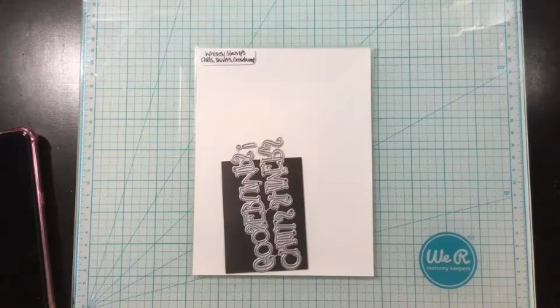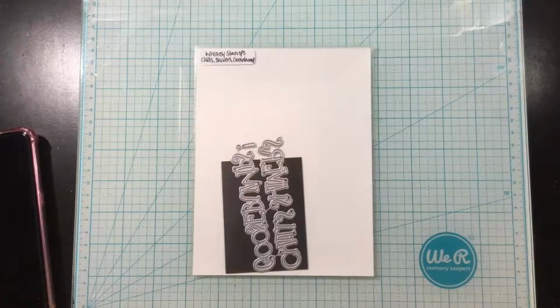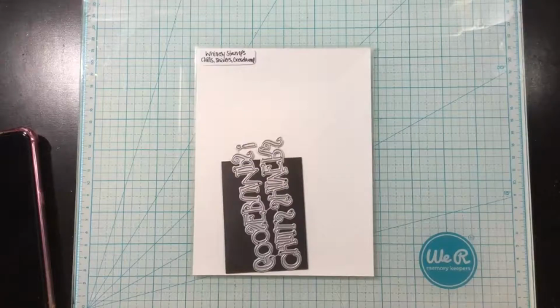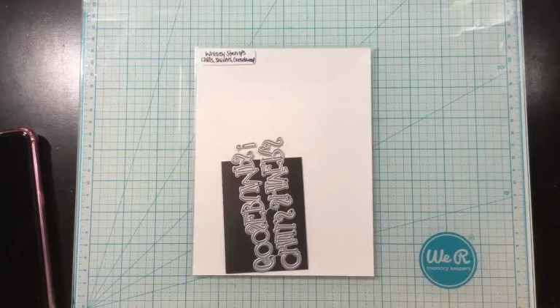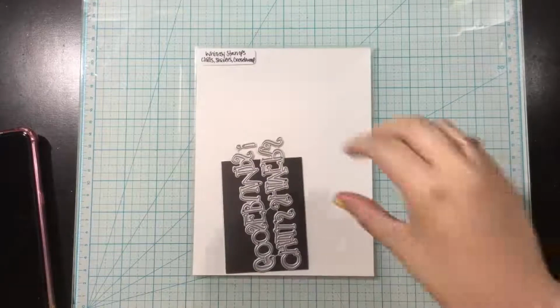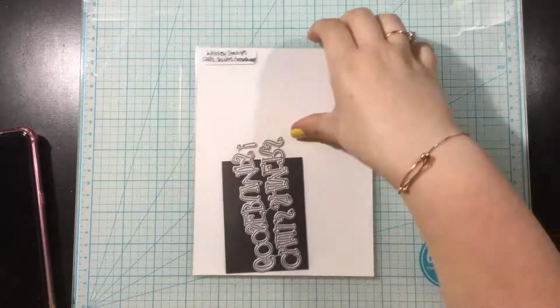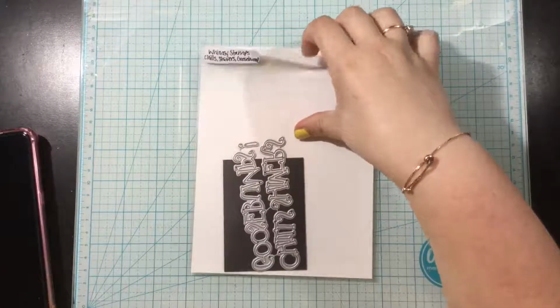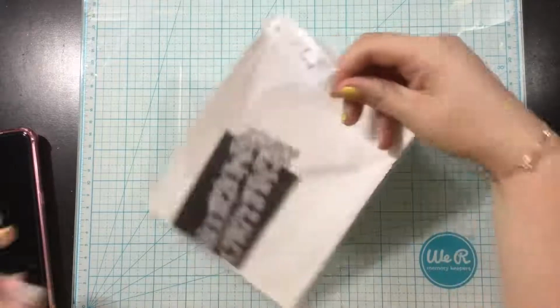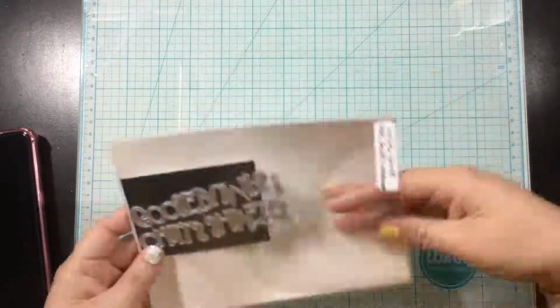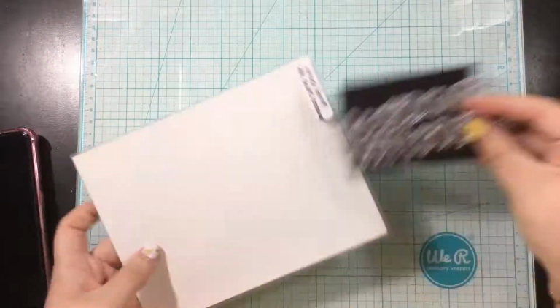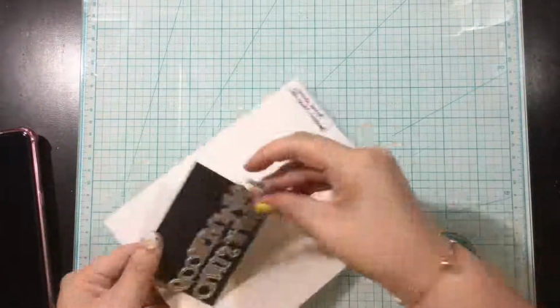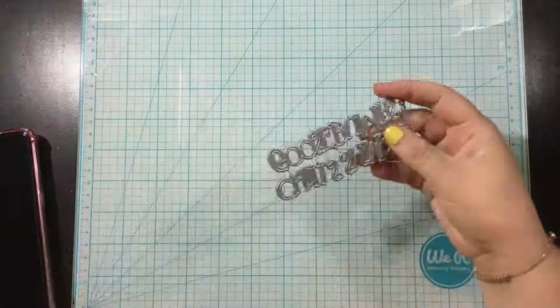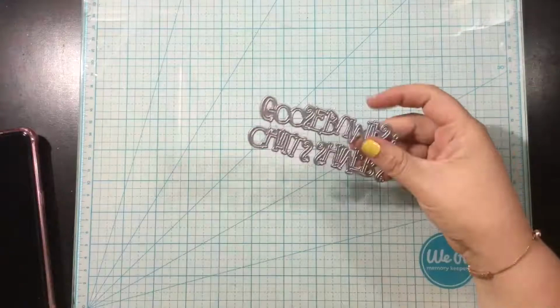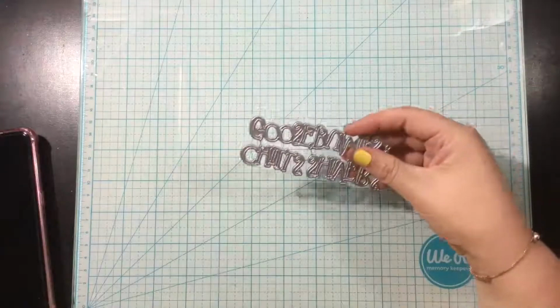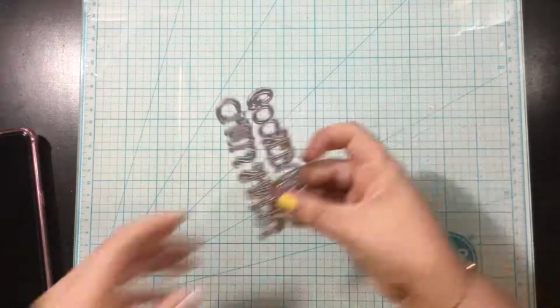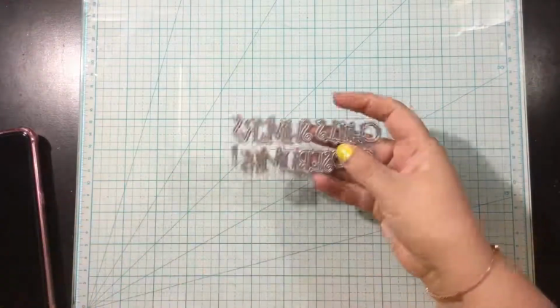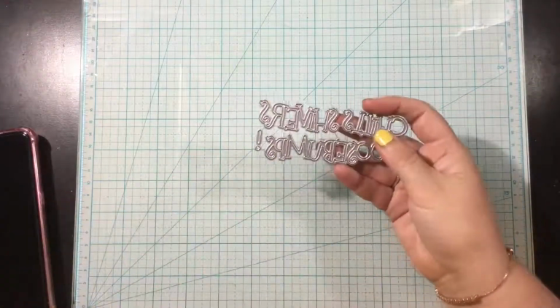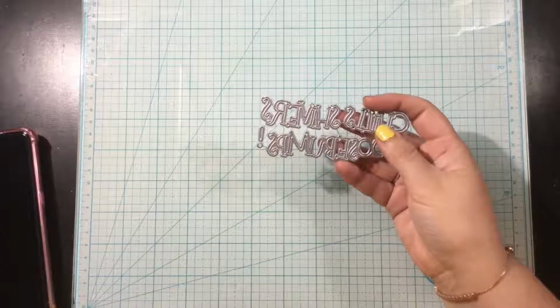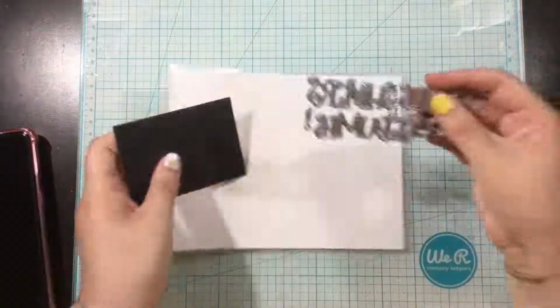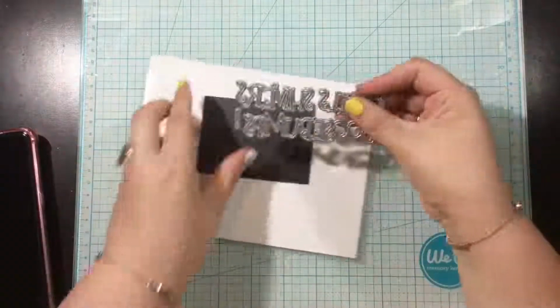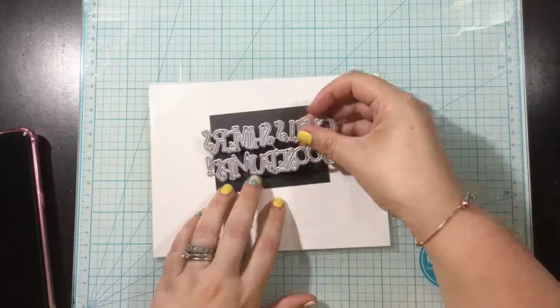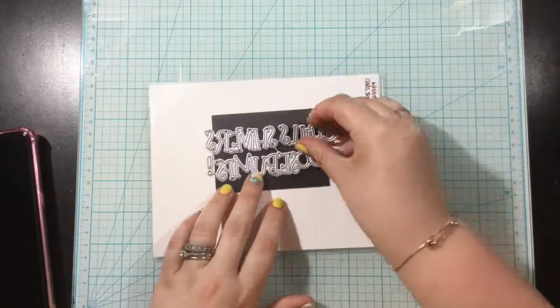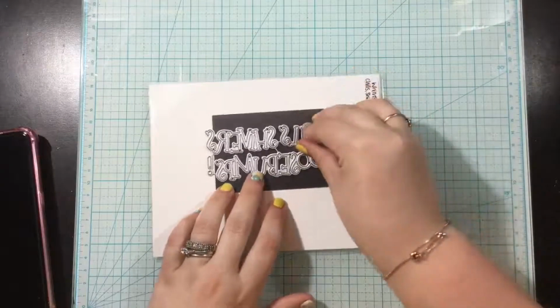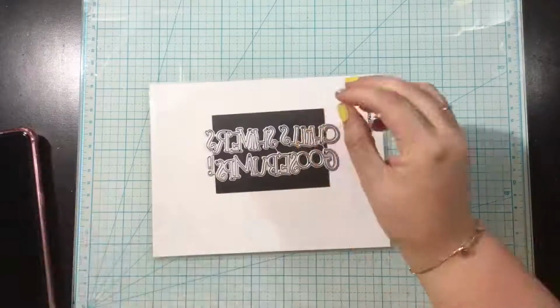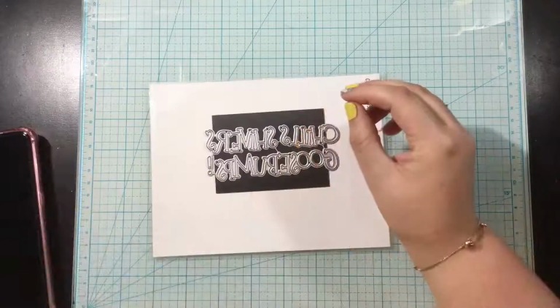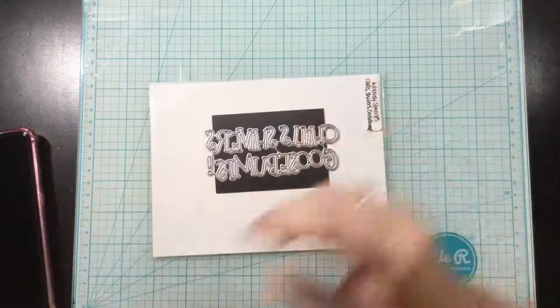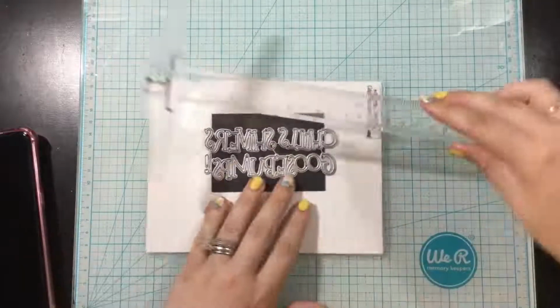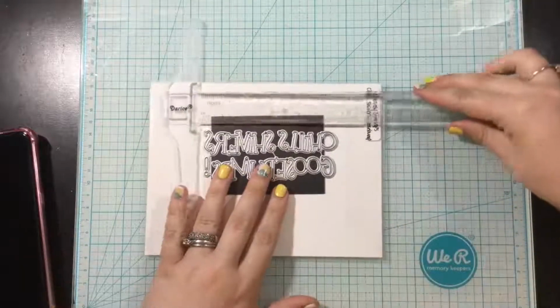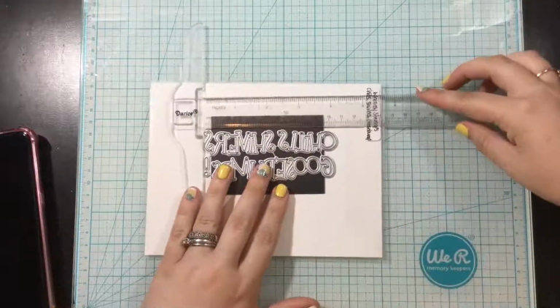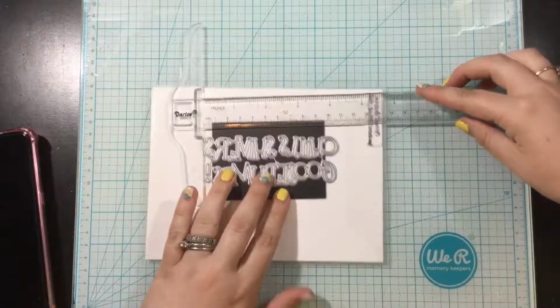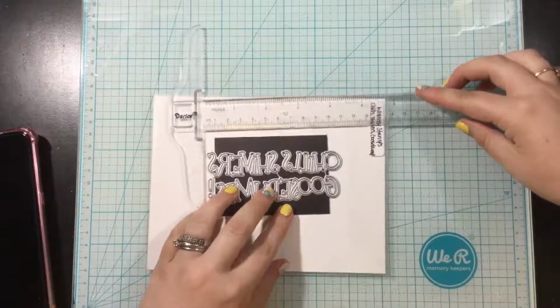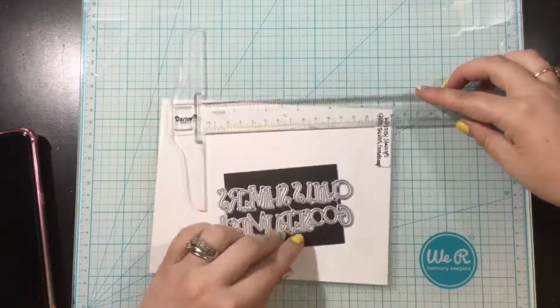This is a set of three word dies and one little exclamation point, and they come hooked together with those little tabs on the die. Each of these words measure about three quarters of an inch high.